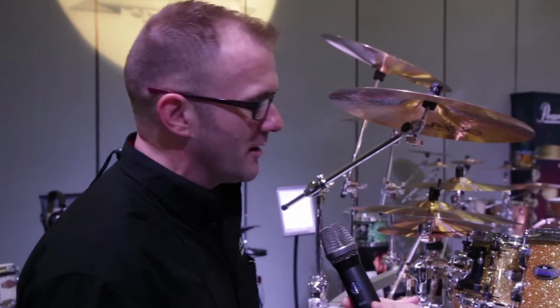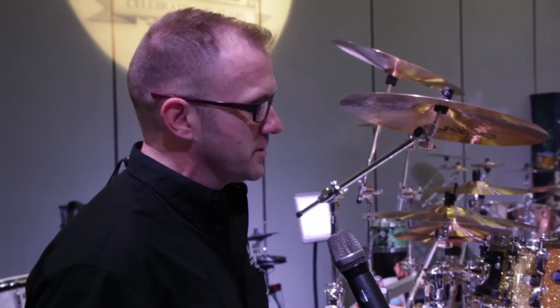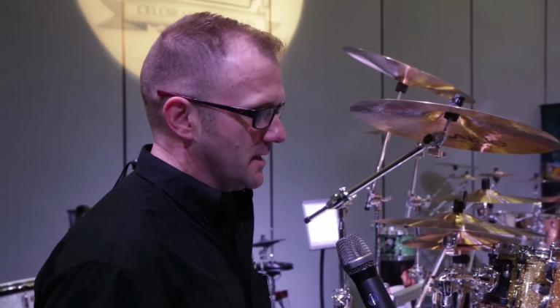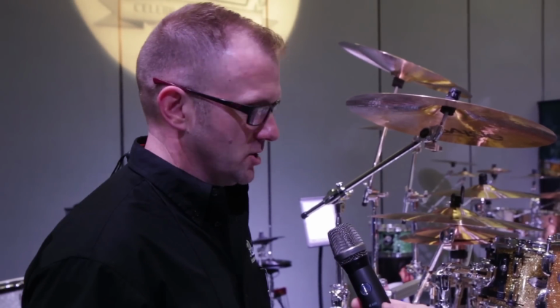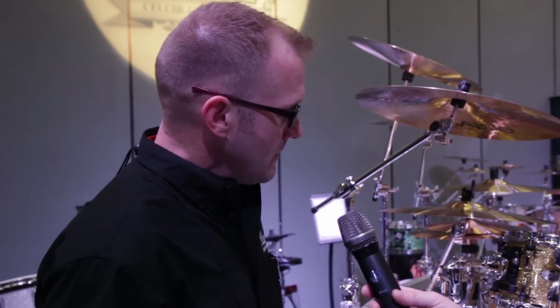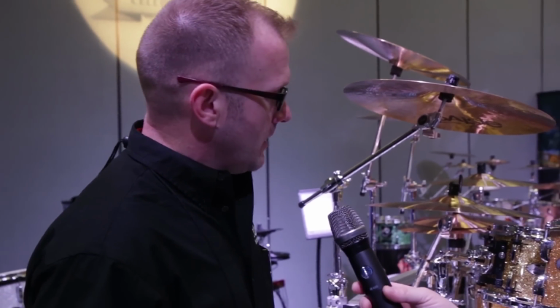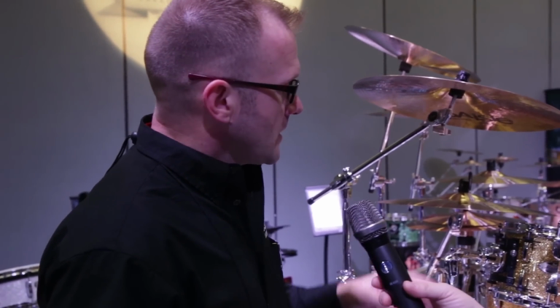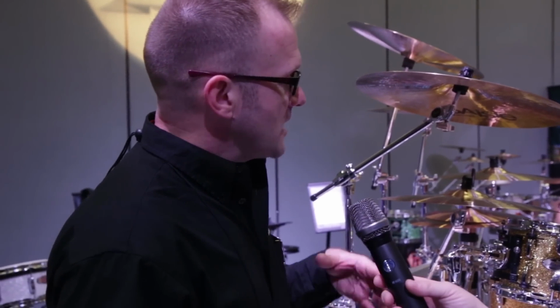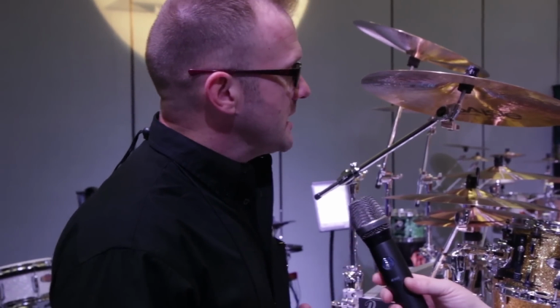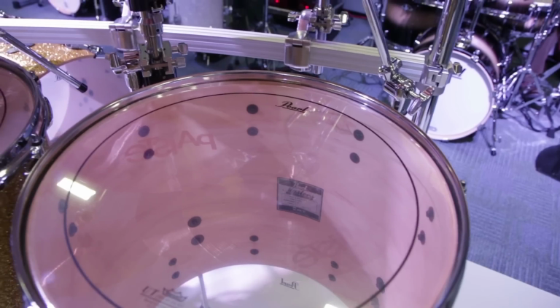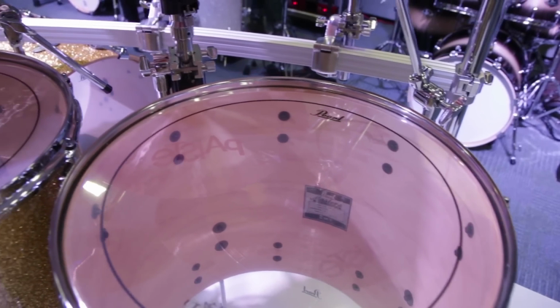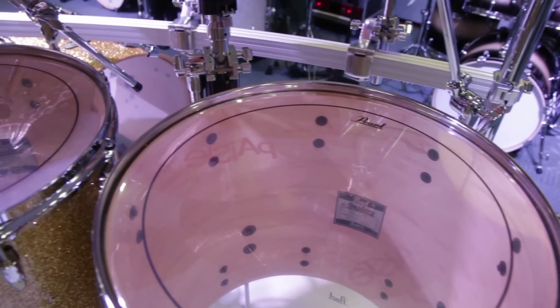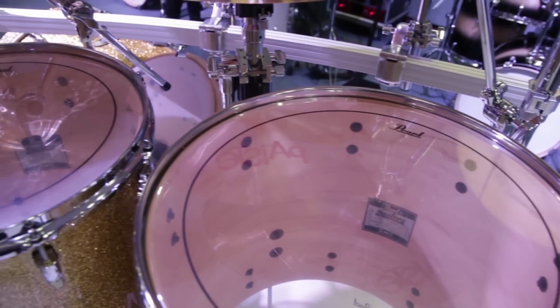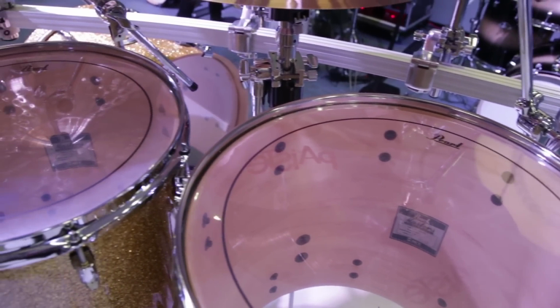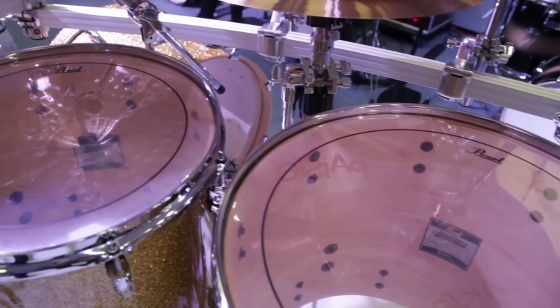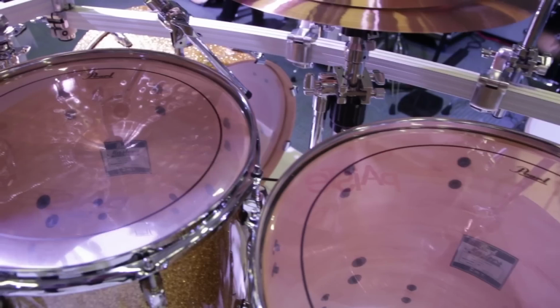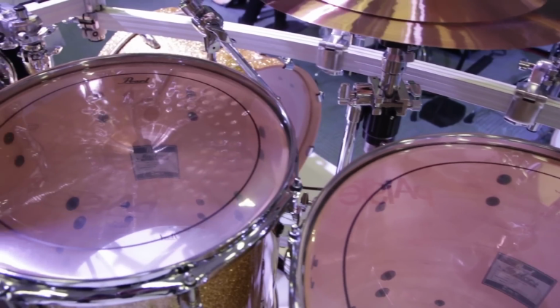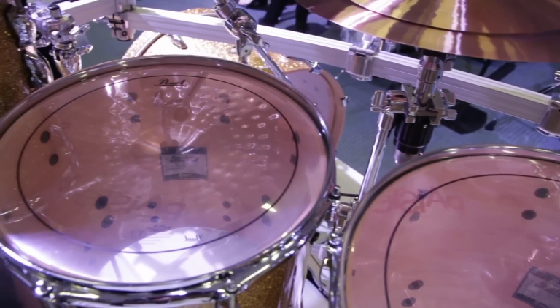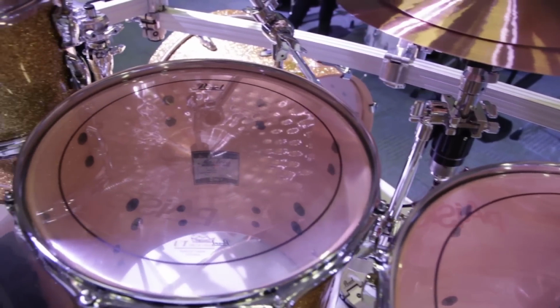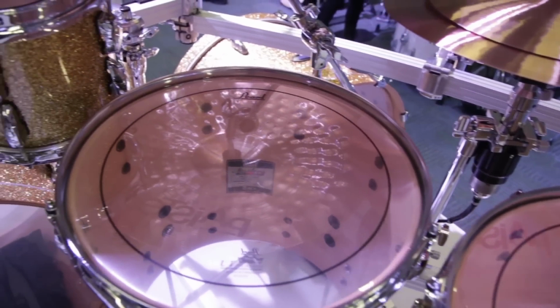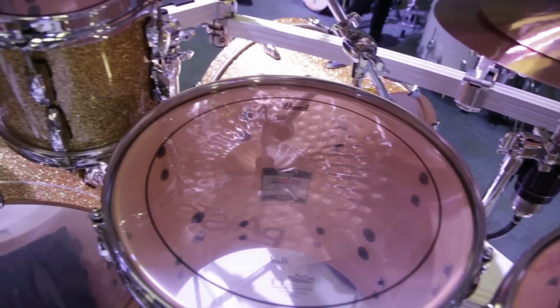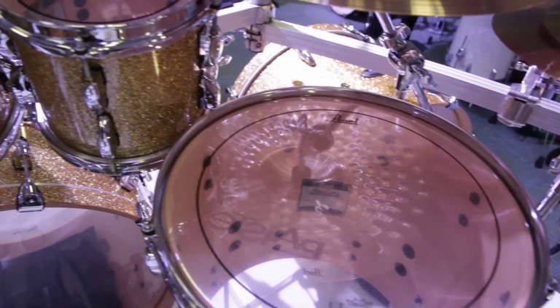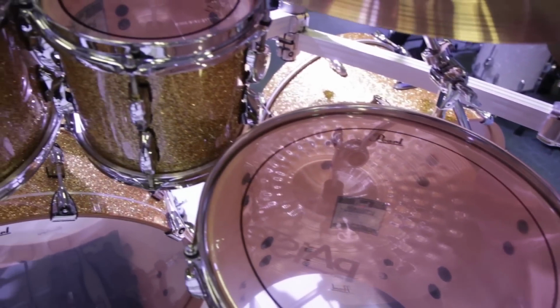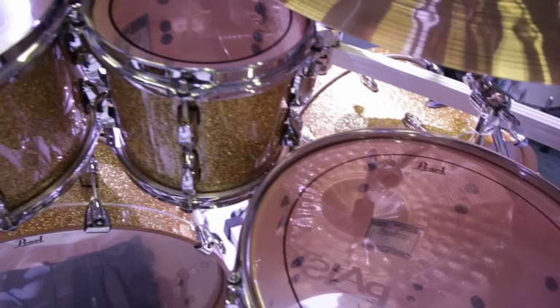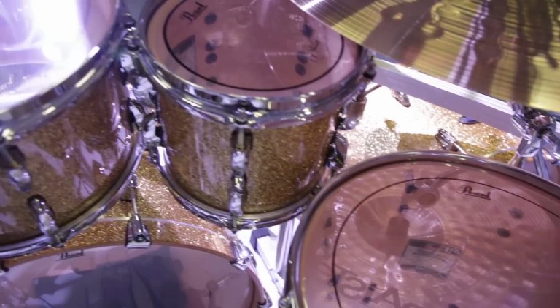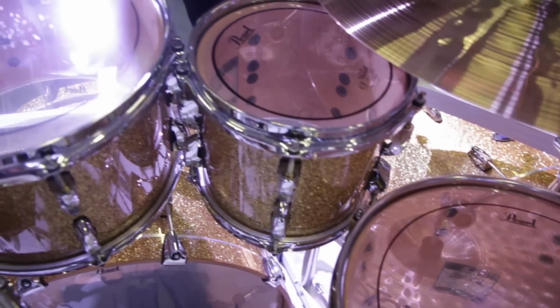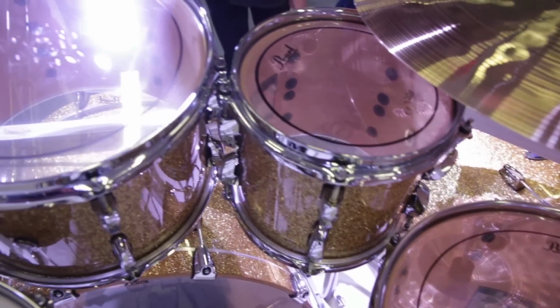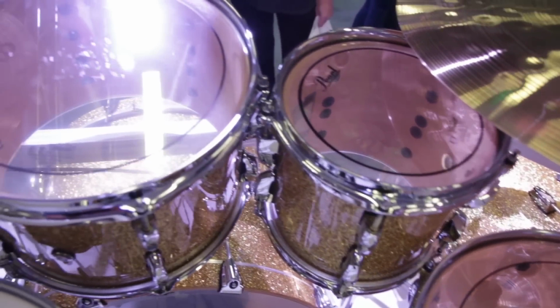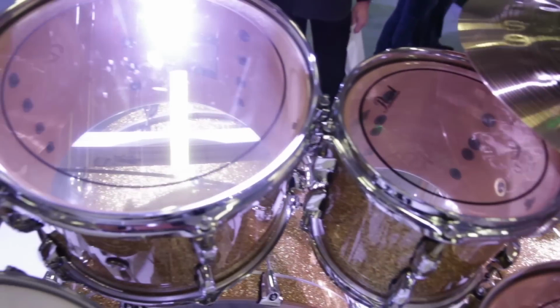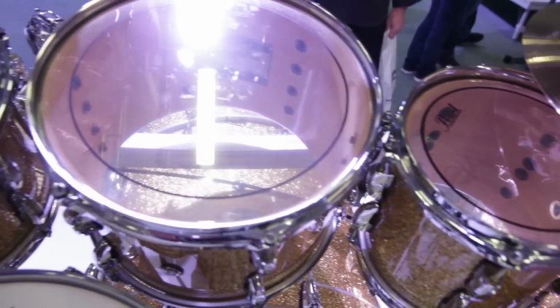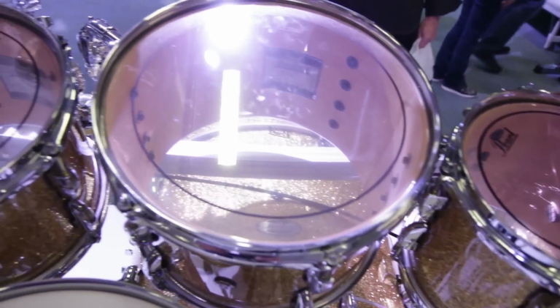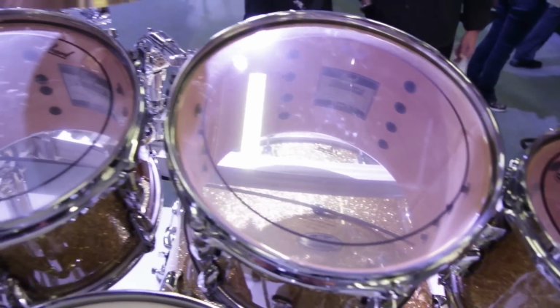And since this has a more thin ply — what we call an even ply six shell — it's actually letting it vibrate even further. So you can get everything from a full spectrum, big, fat, large tone to a more concise, powerful tone depending on the tuning range that you select.